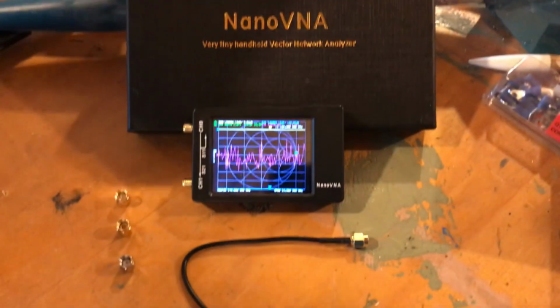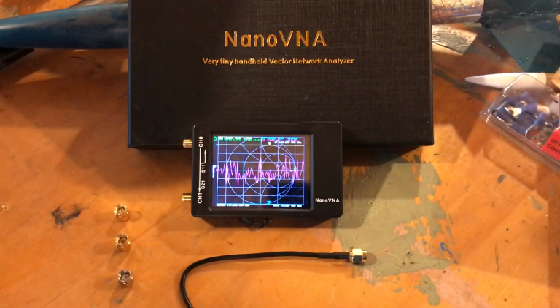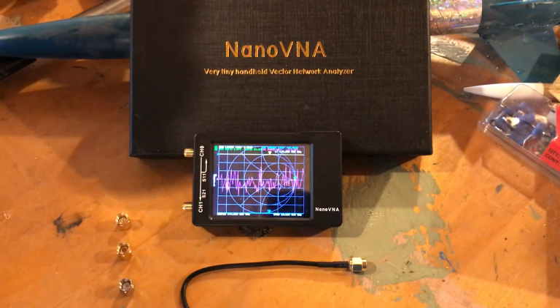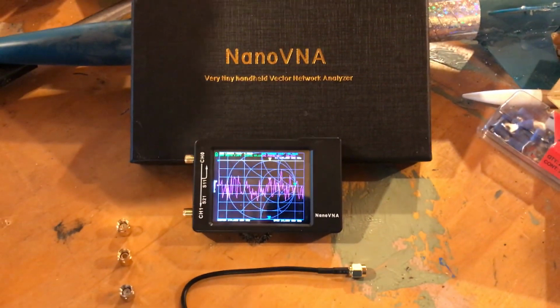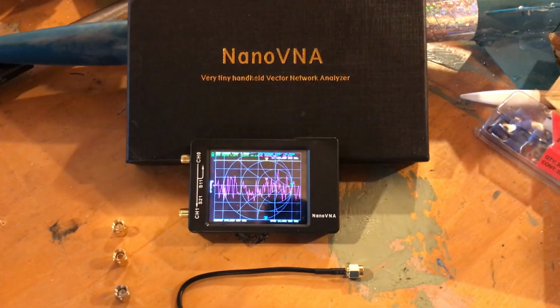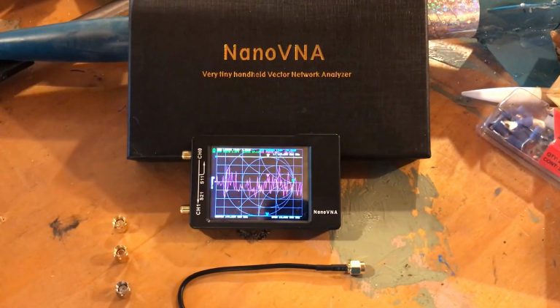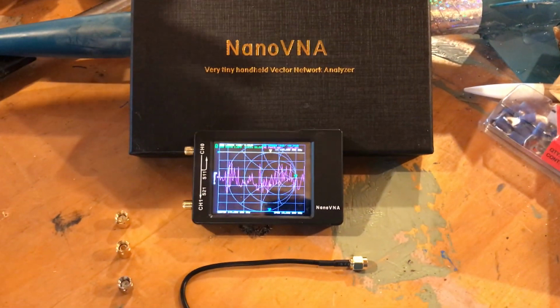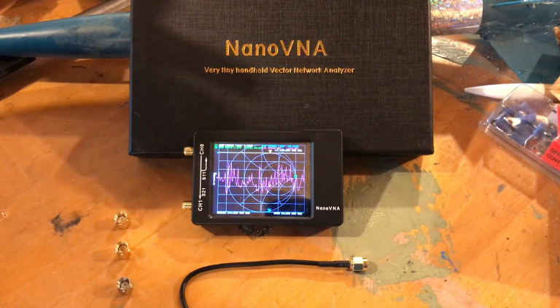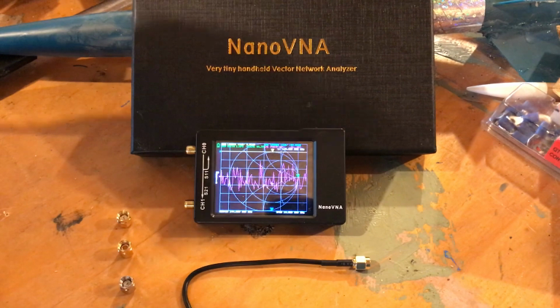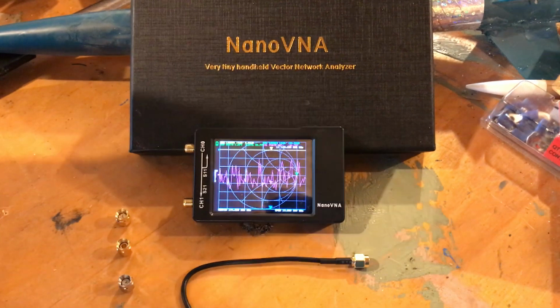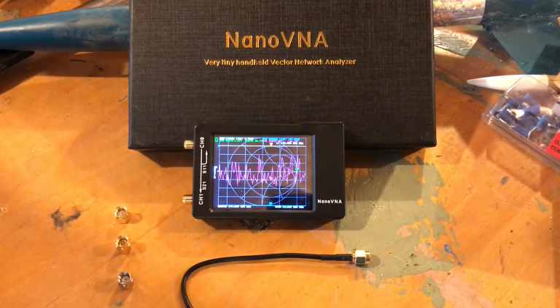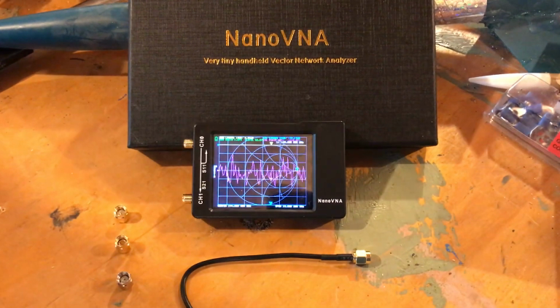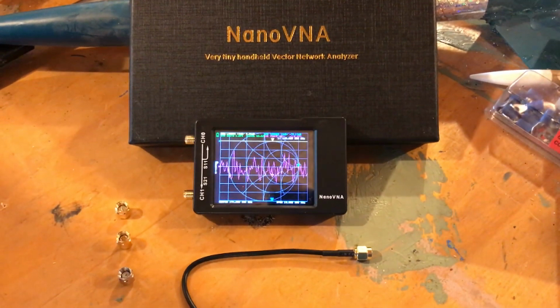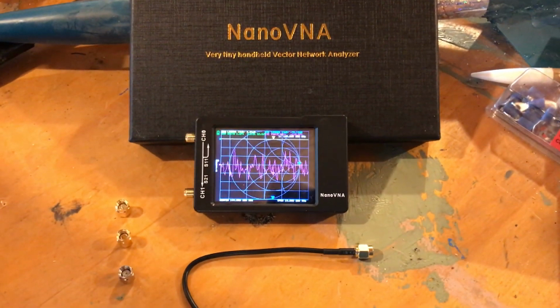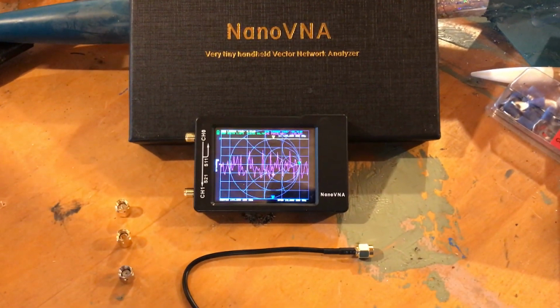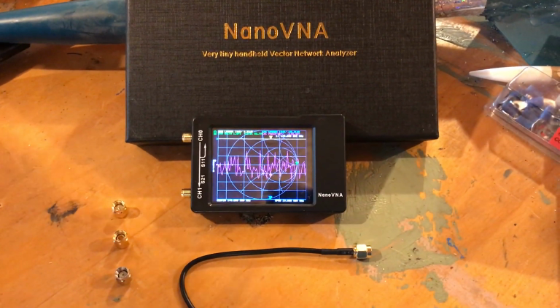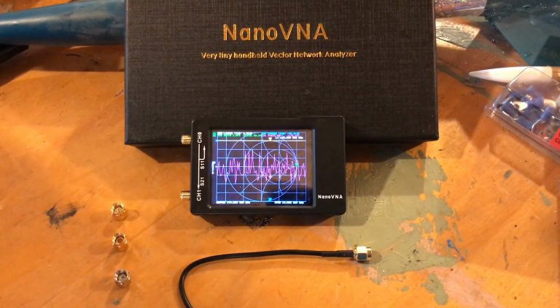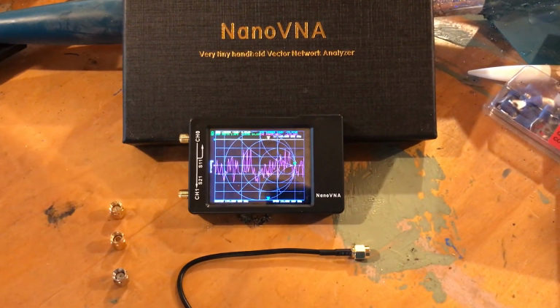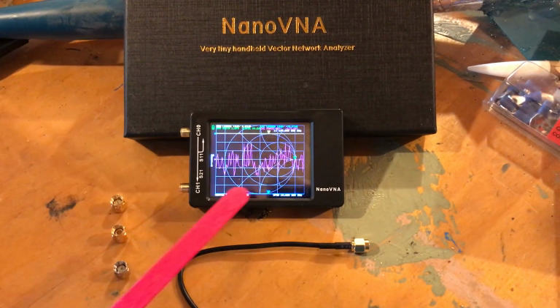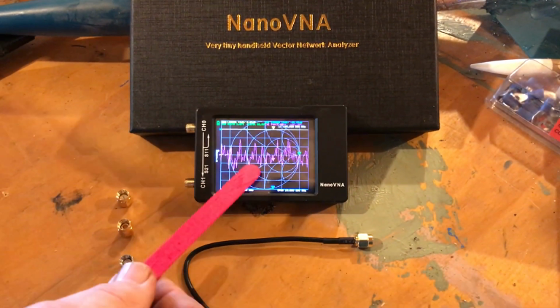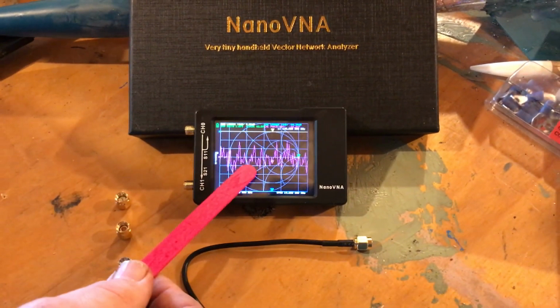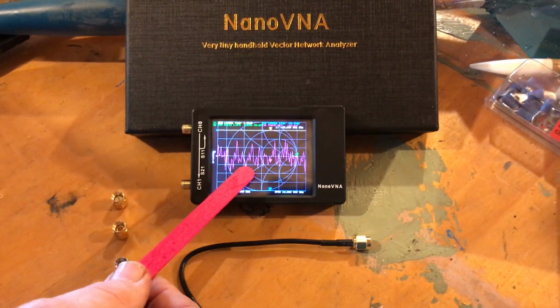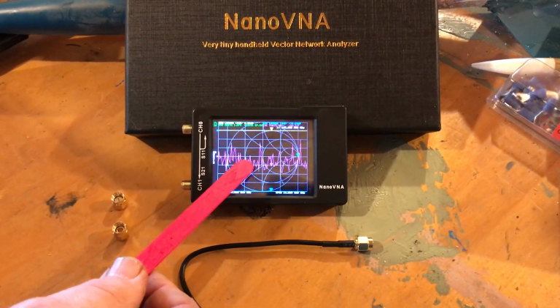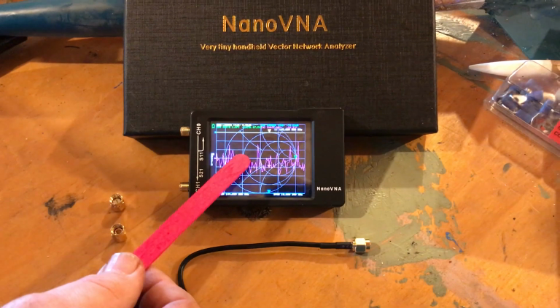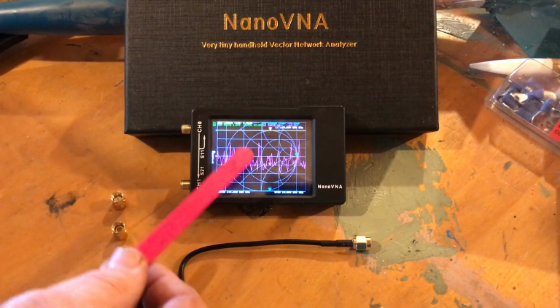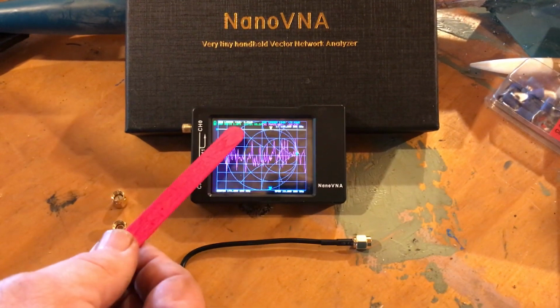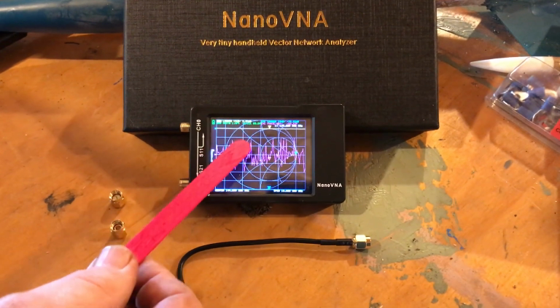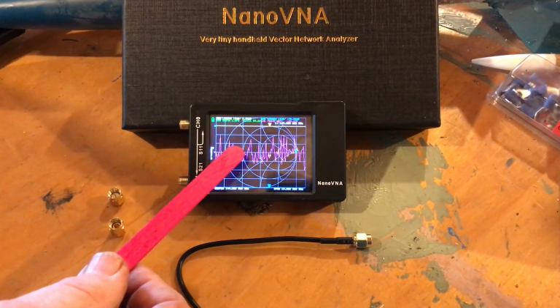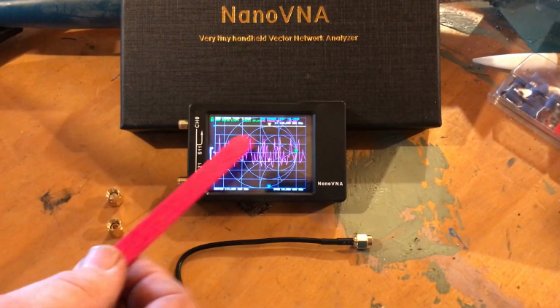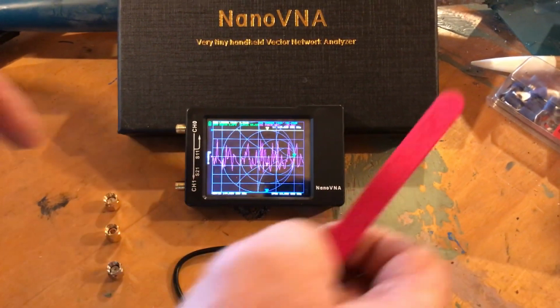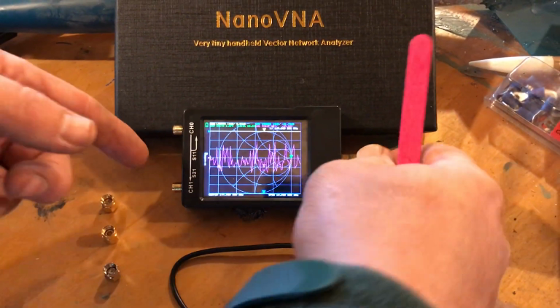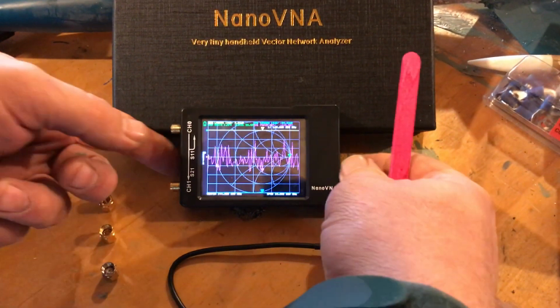The 144 MHz band, the 432 MHz band, and the 1296 MHz band. Right now I have it set to the 144 MHz band, and I'm going to go measure my first antenna.